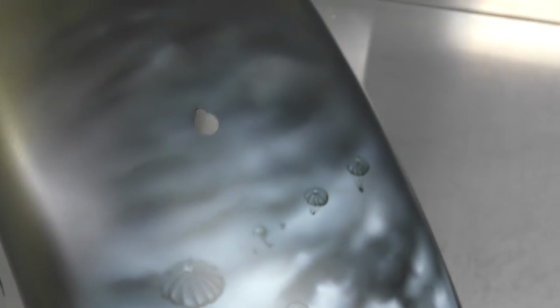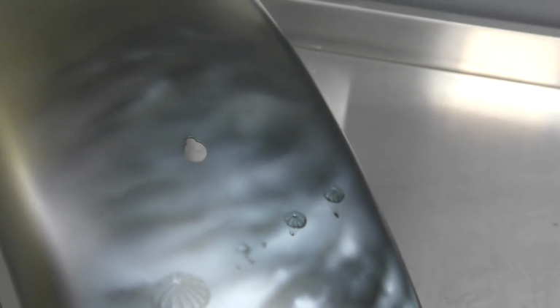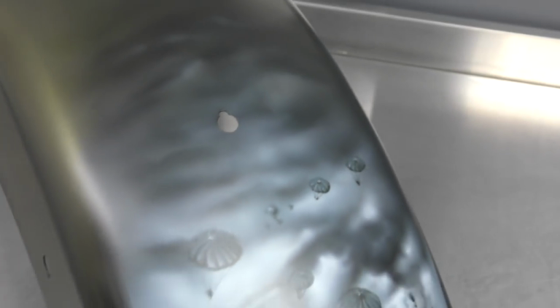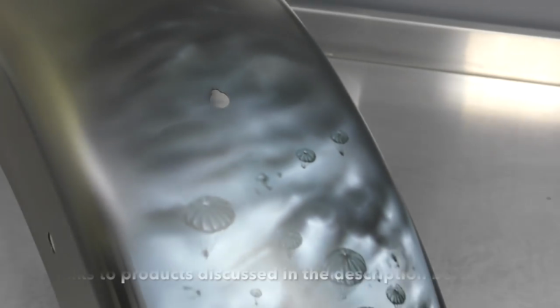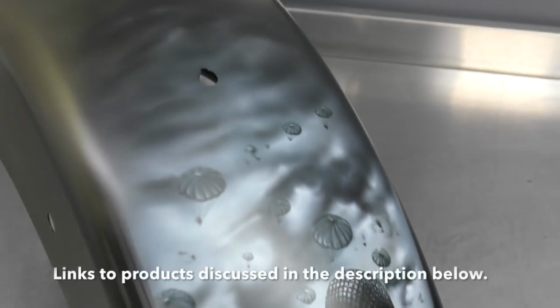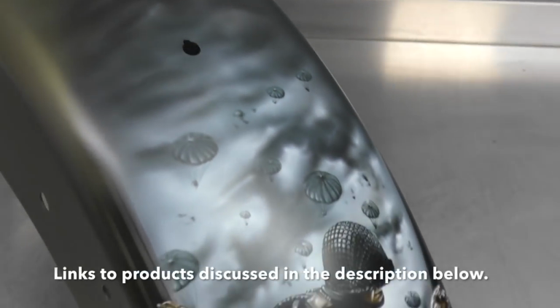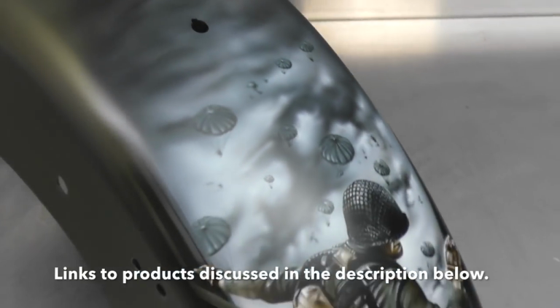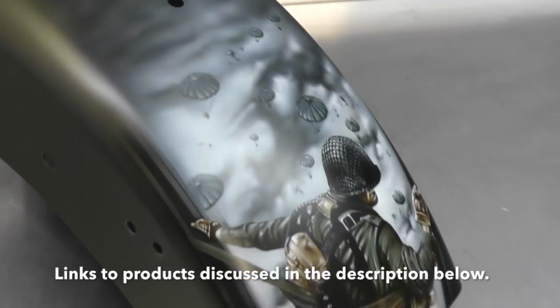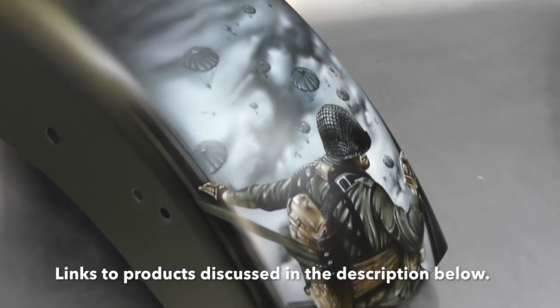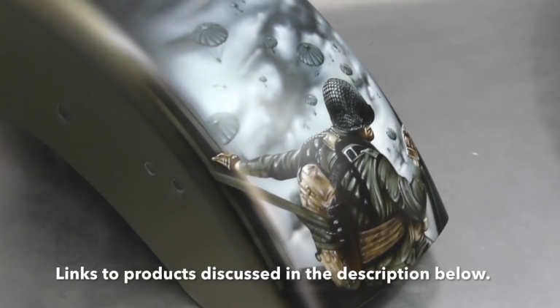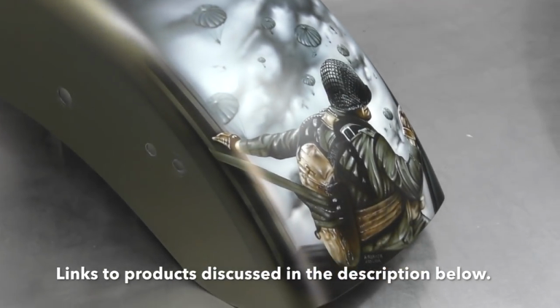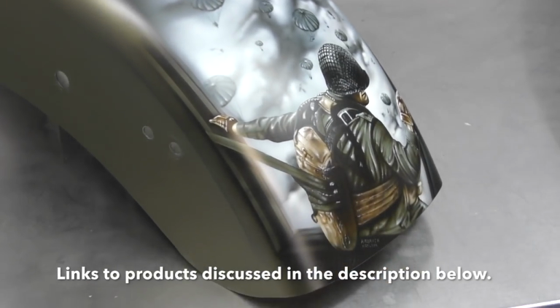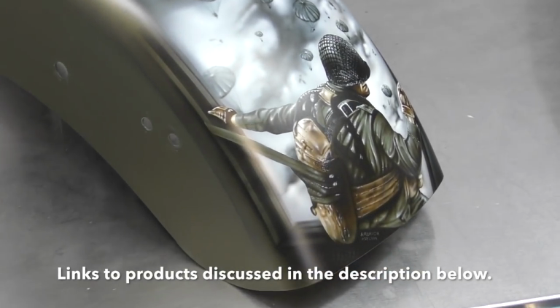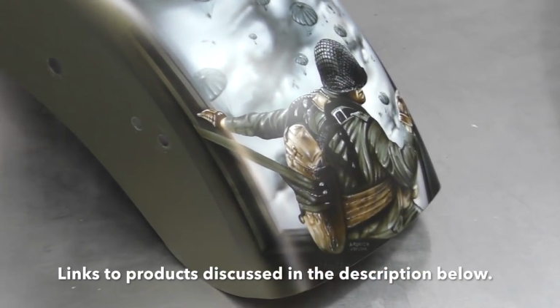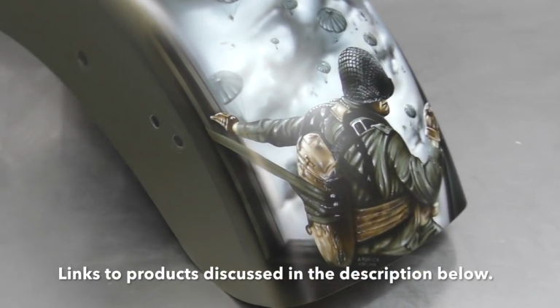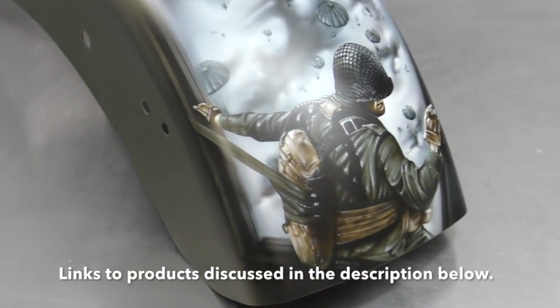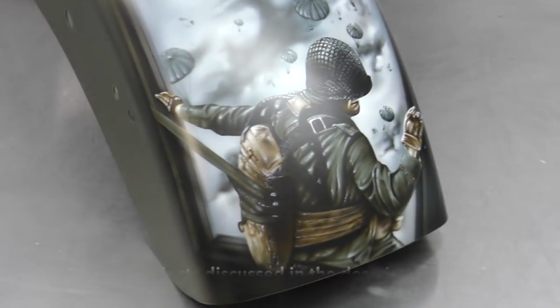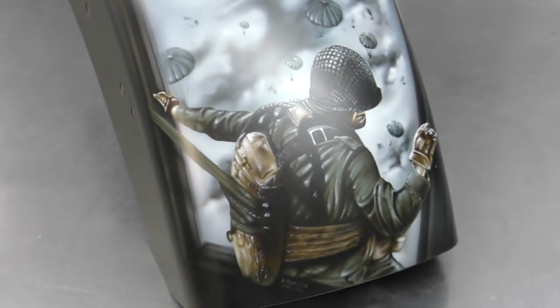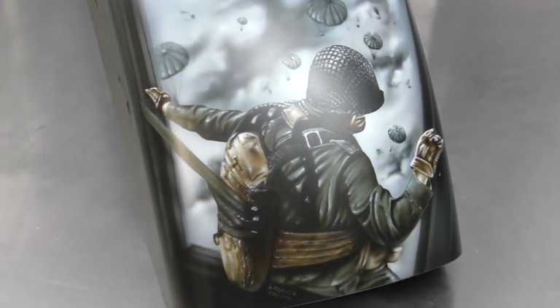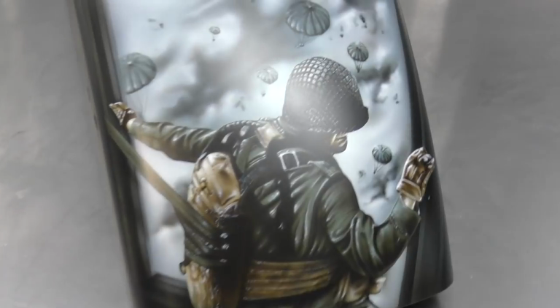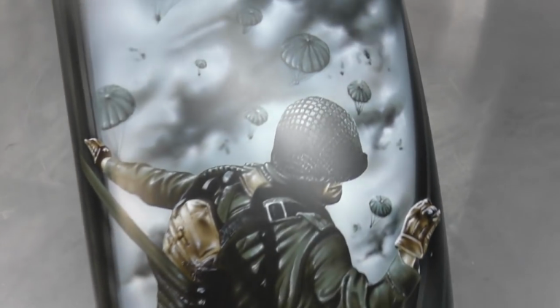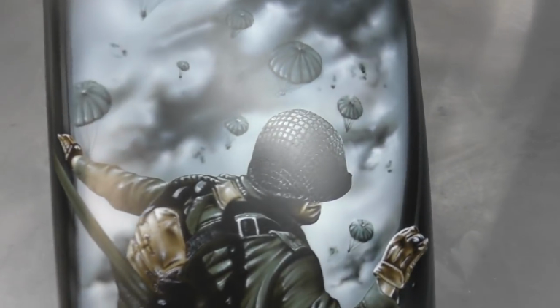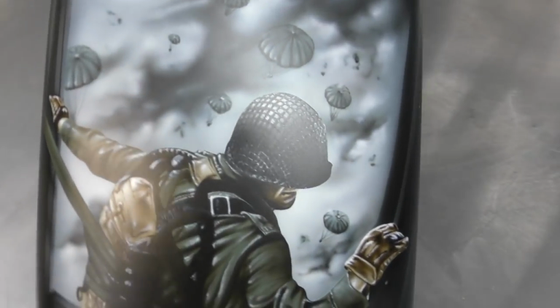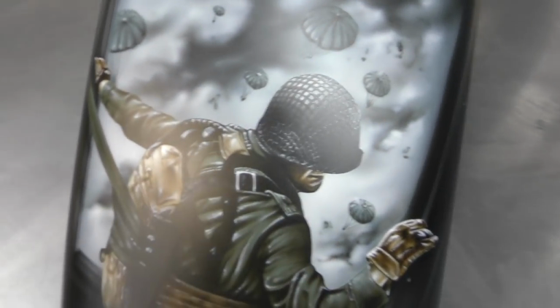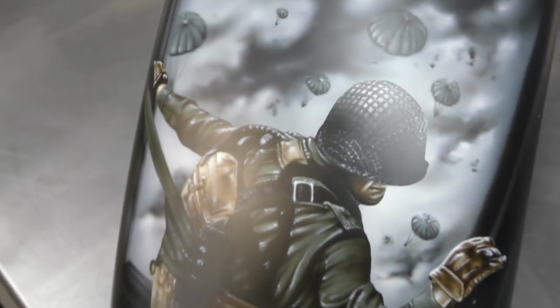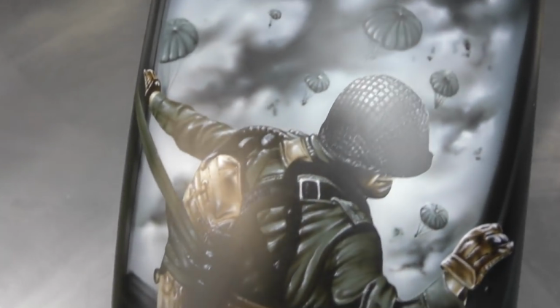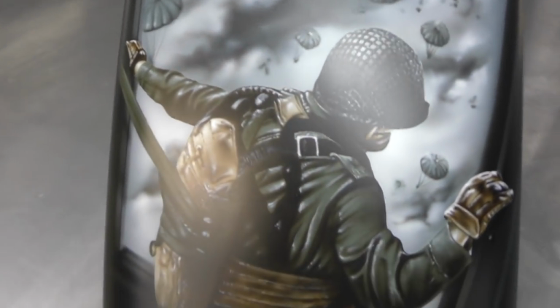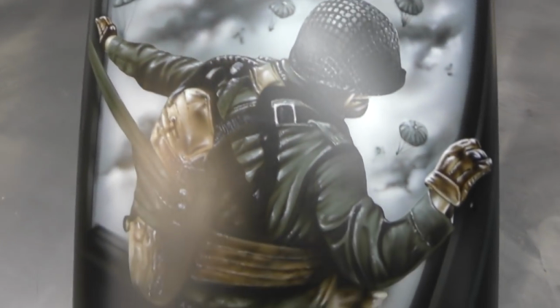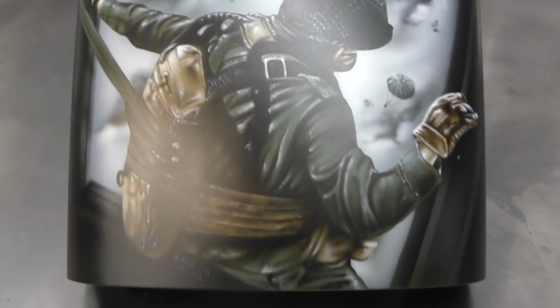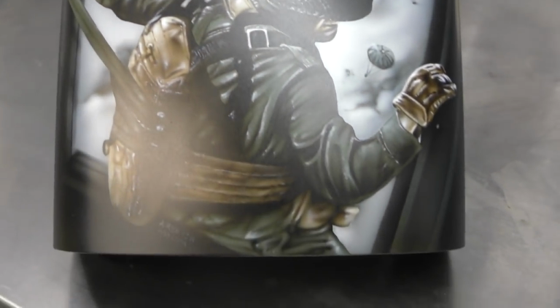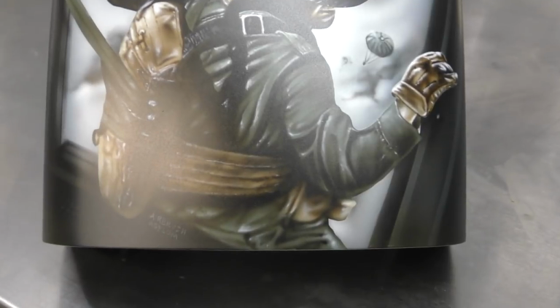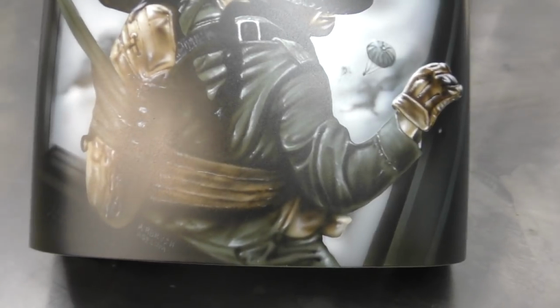I mainly used the Eclipse just to seal in with the intercoat clear as I was working on it. That just helps to protect any of the paint from lifting up when you're masking over the top of it.